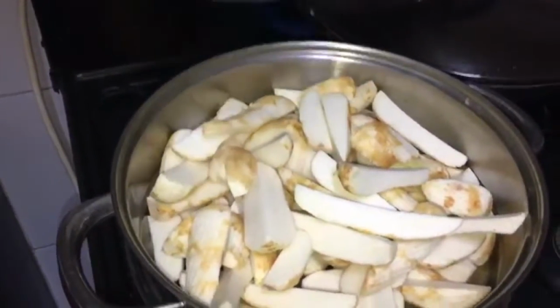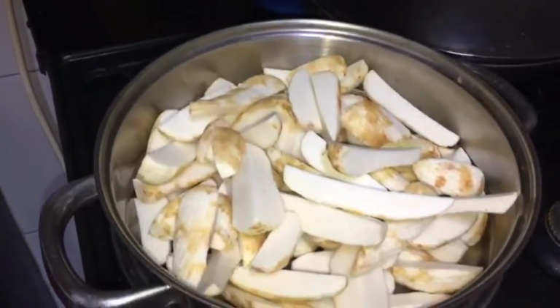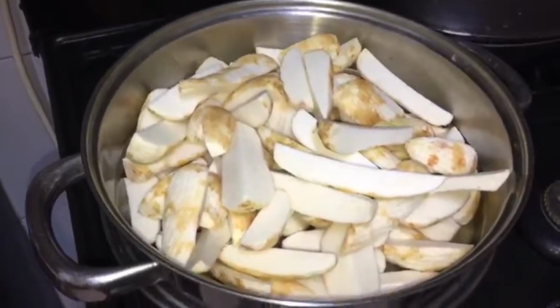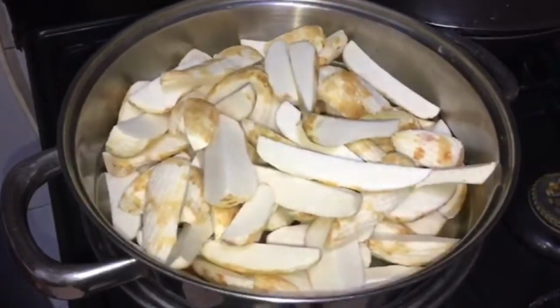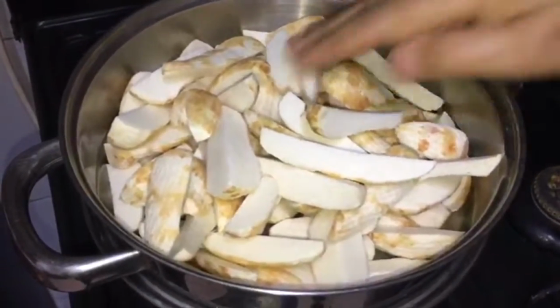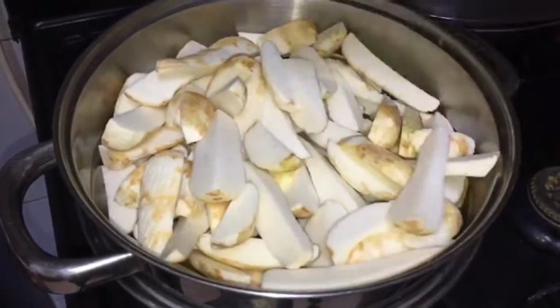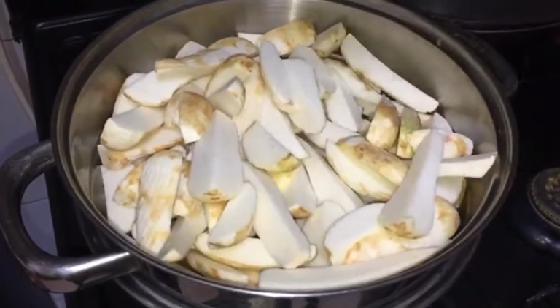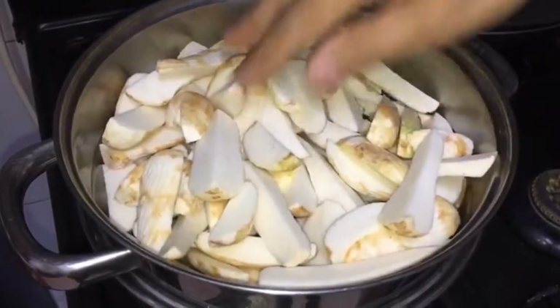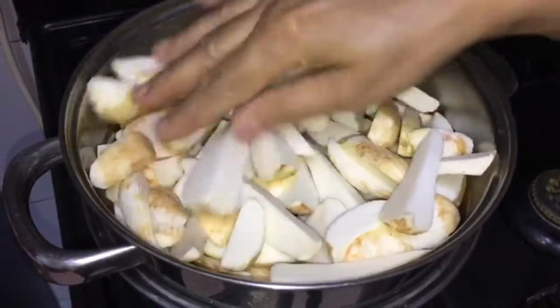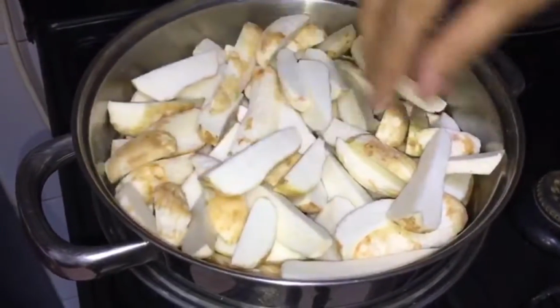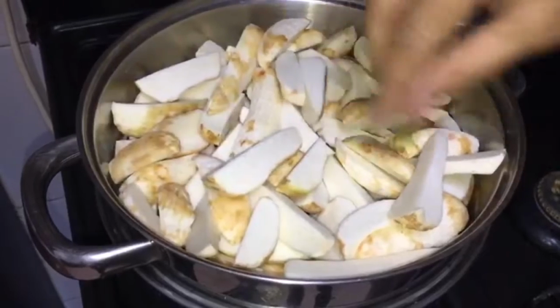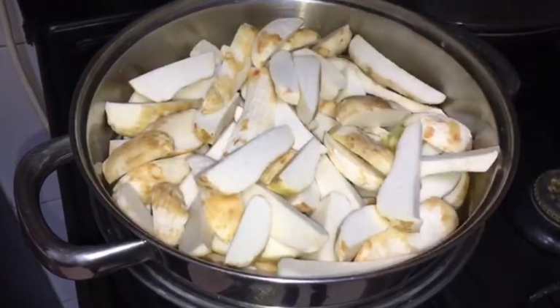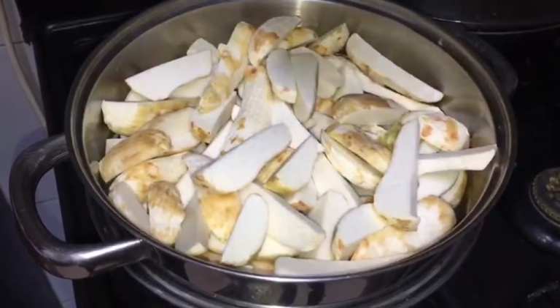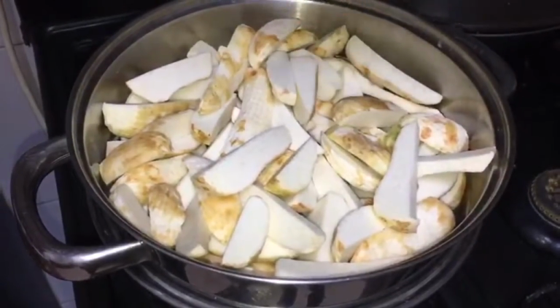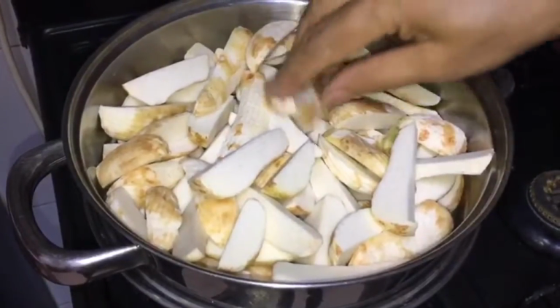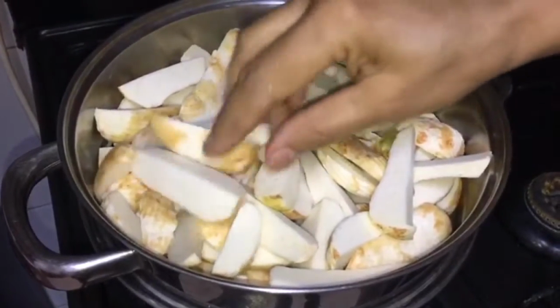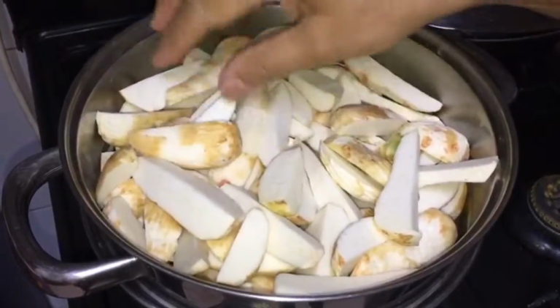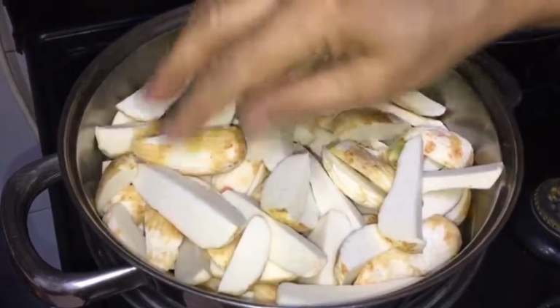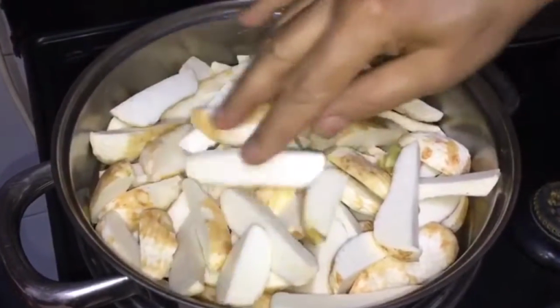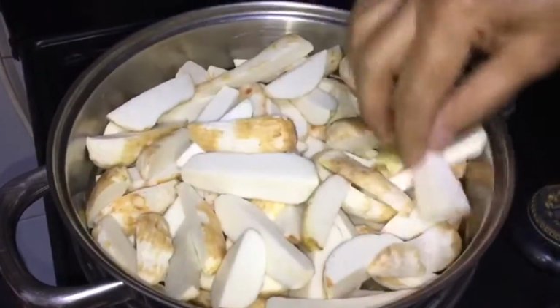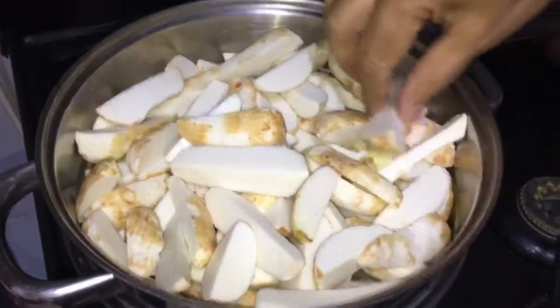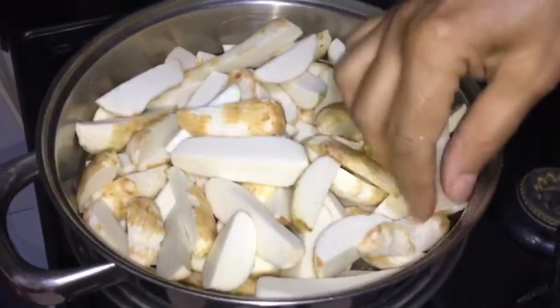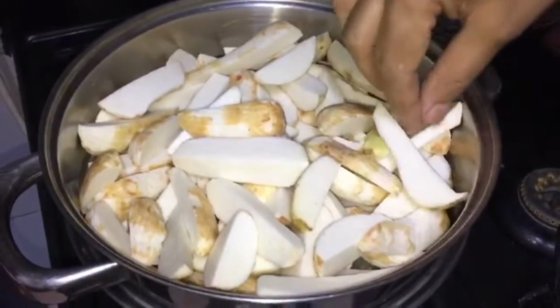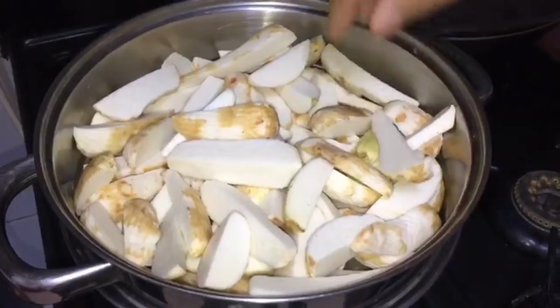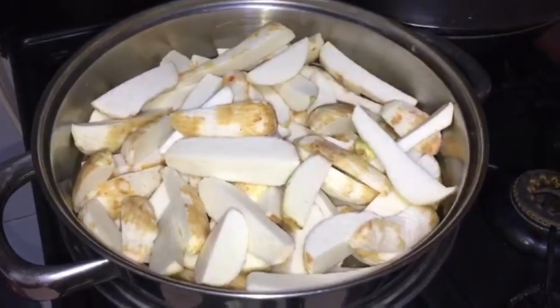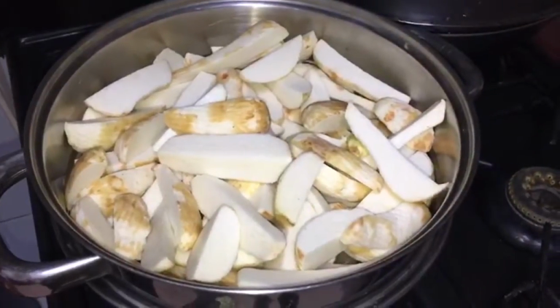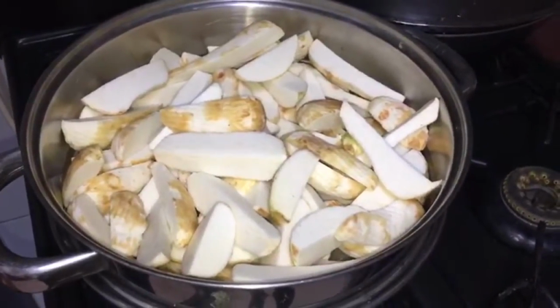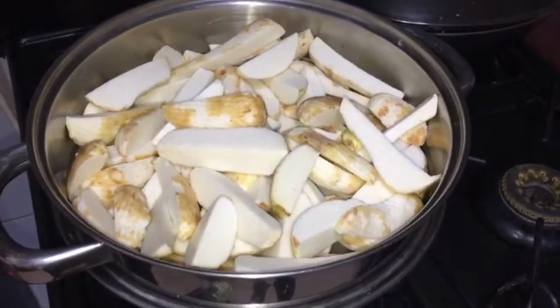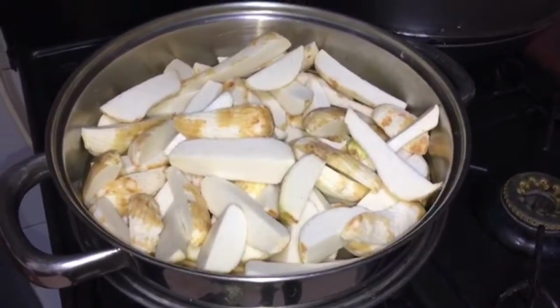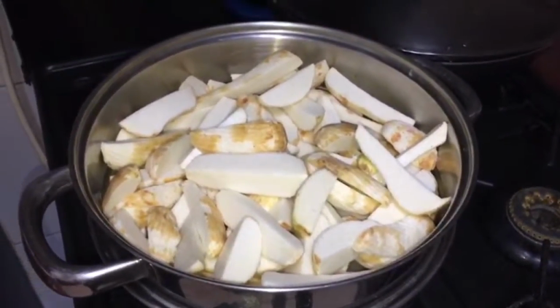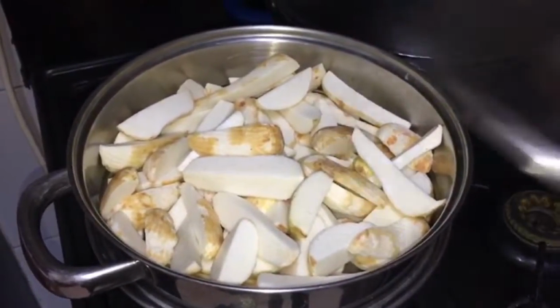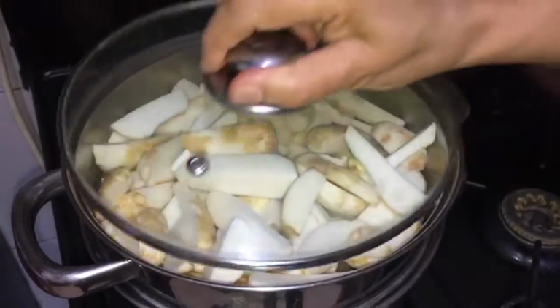How do you know when it's steamed? It should be just soft. You keep checking — once it becomes tender and soft, that means it is done. Now she is going to cover it.